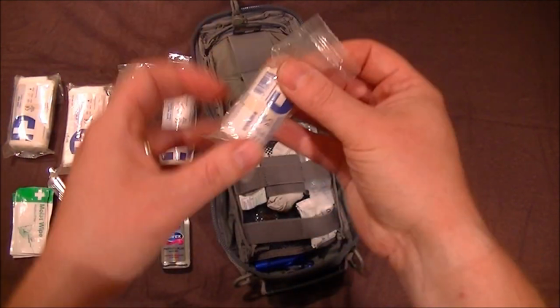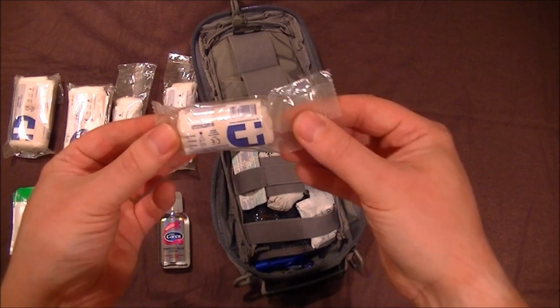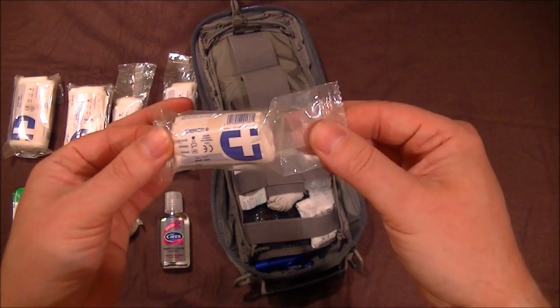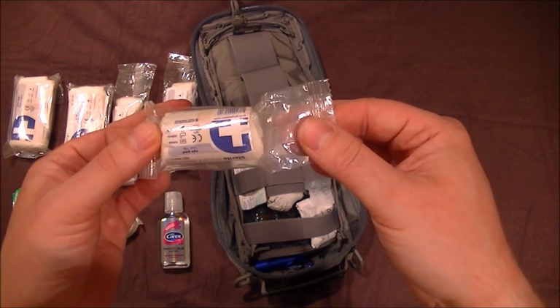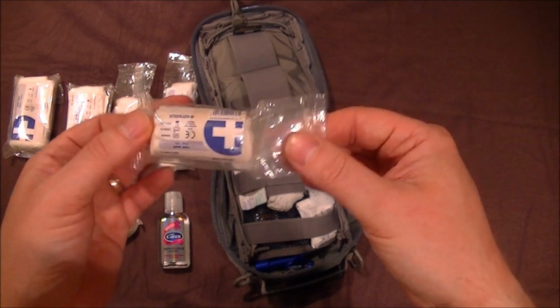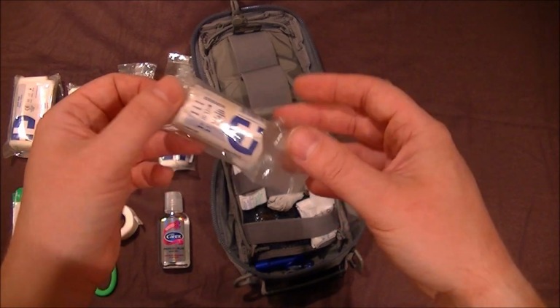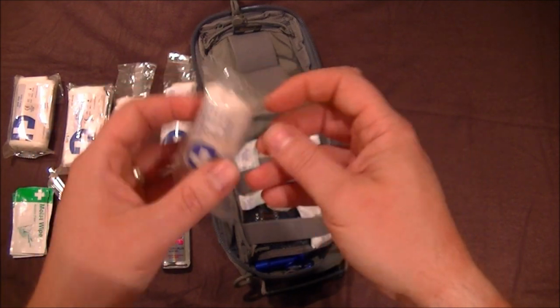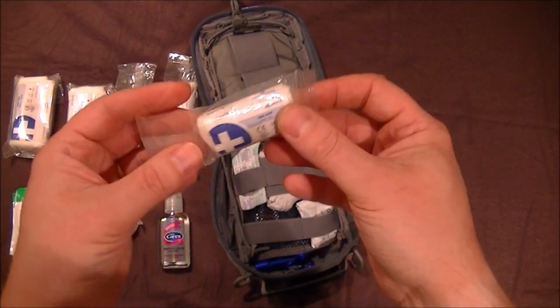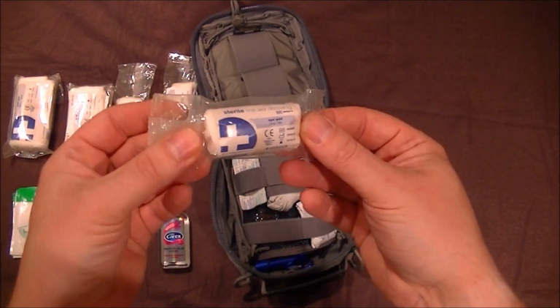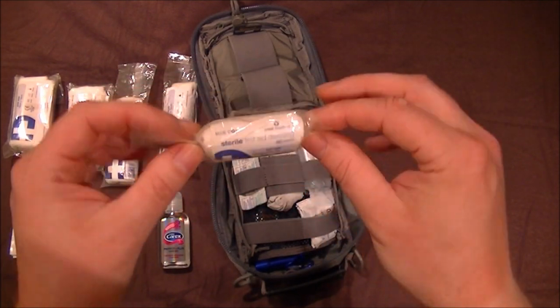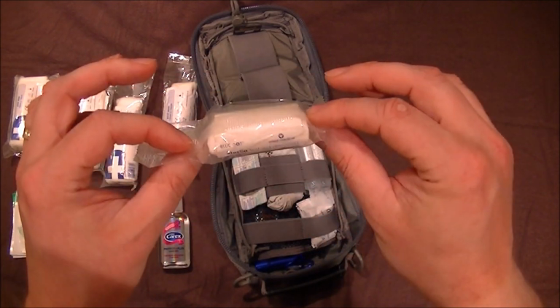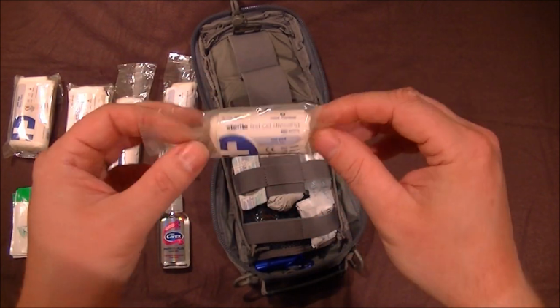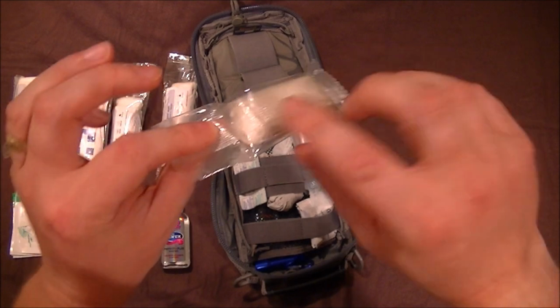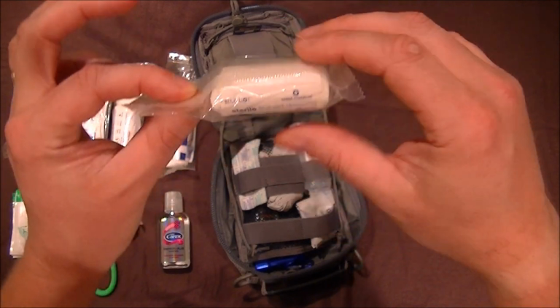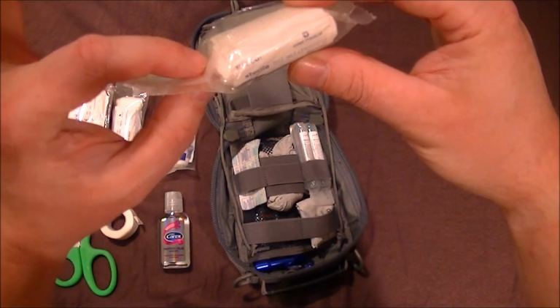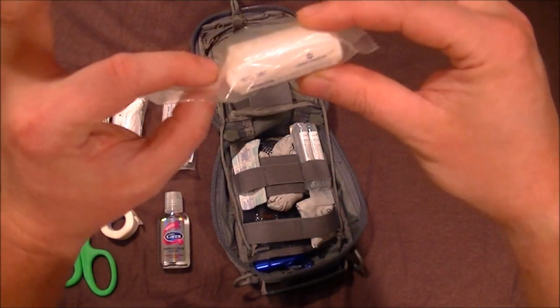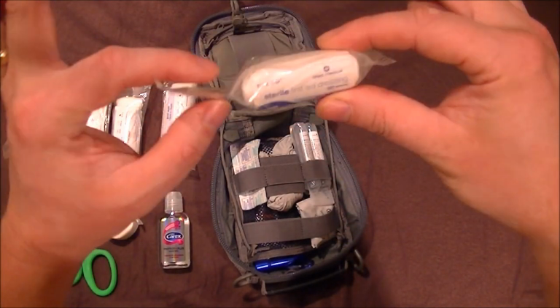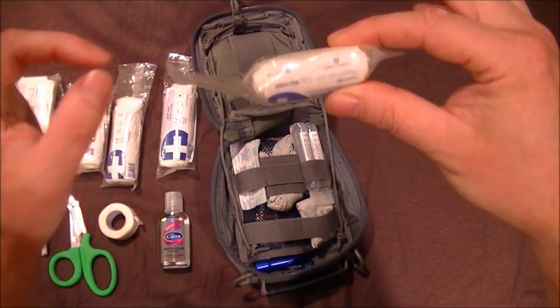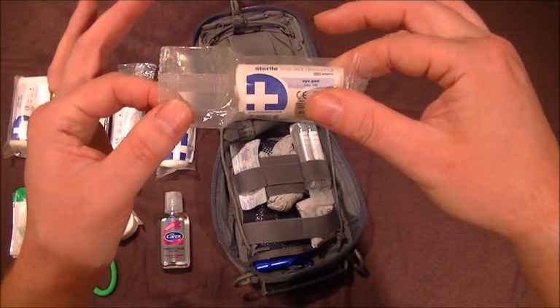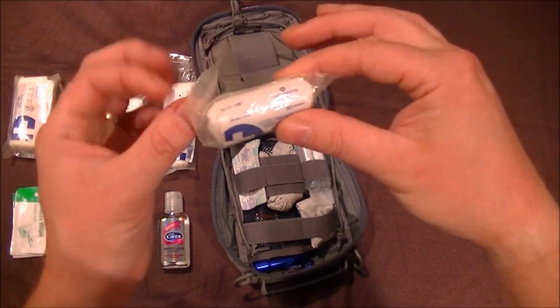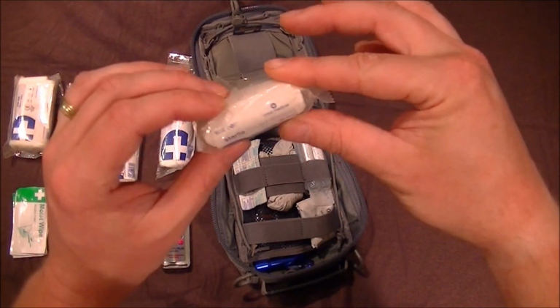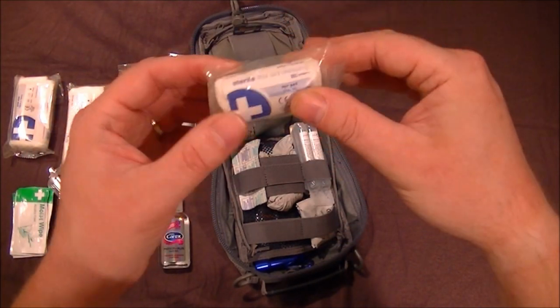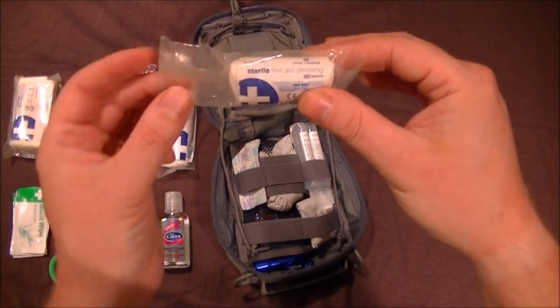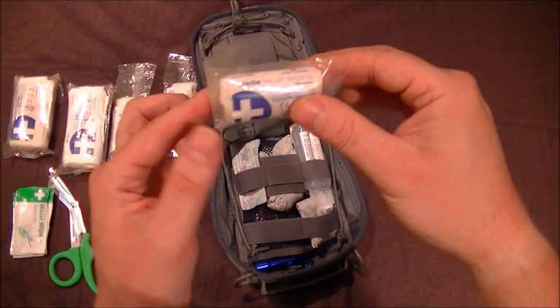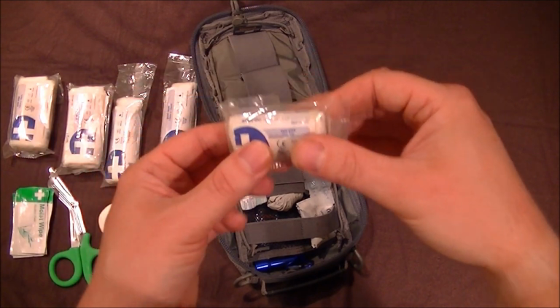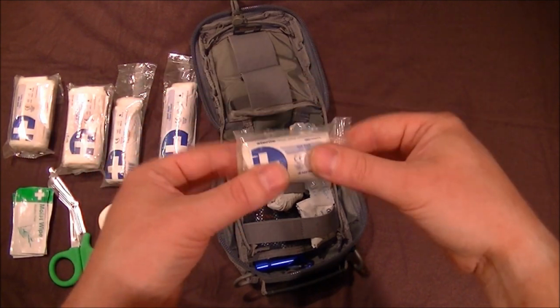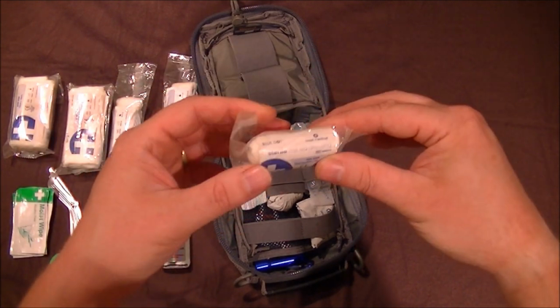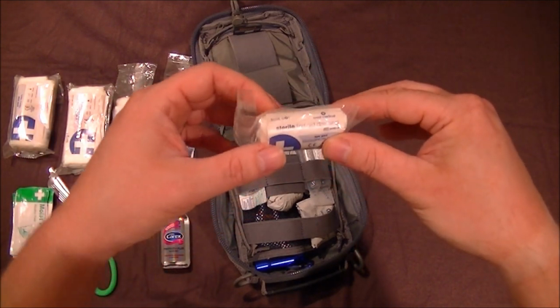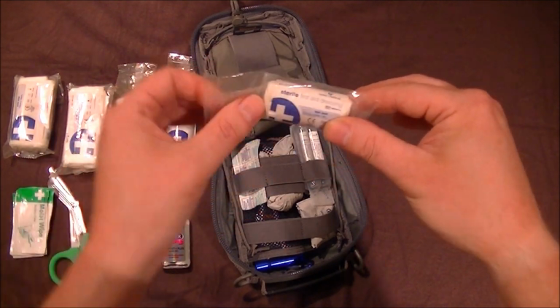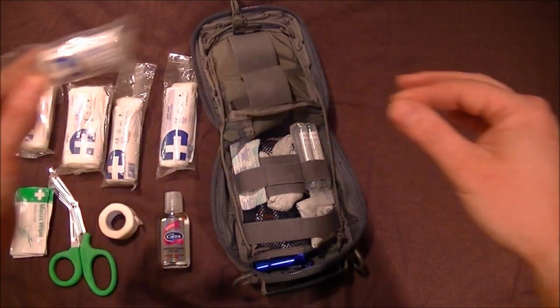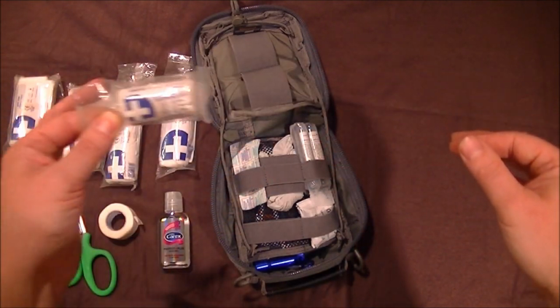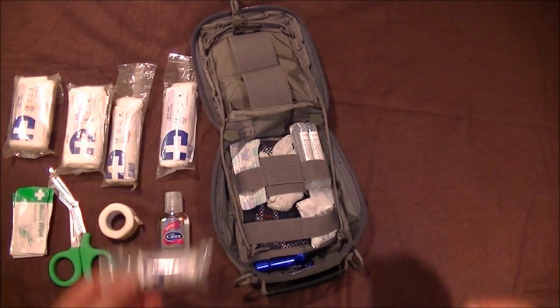Moving along, there's an eye pad. If you've got a bad eye, you can tape it up with this. Same principles apply — all the air has been taken out and it's sealed up, and it's folded under so it doesn't catch in the zip. You can flip it out and pull it out for quick release.